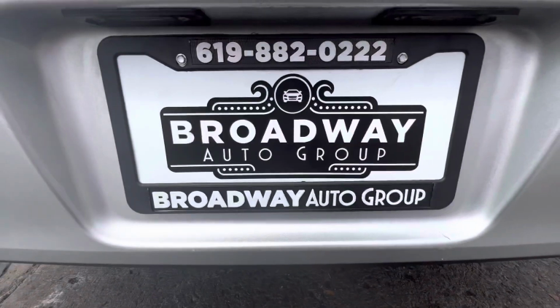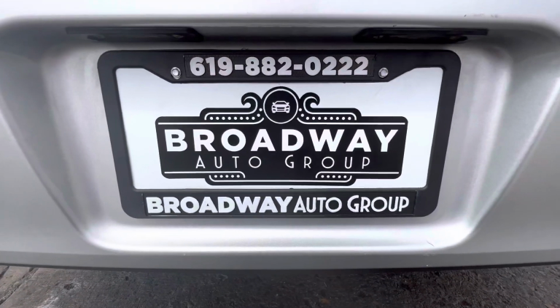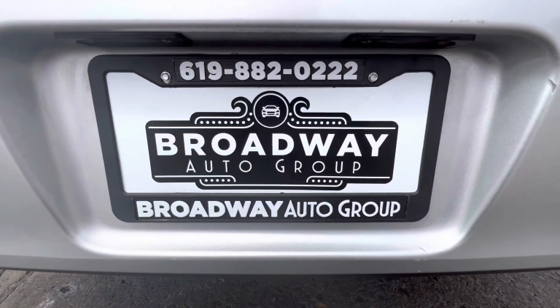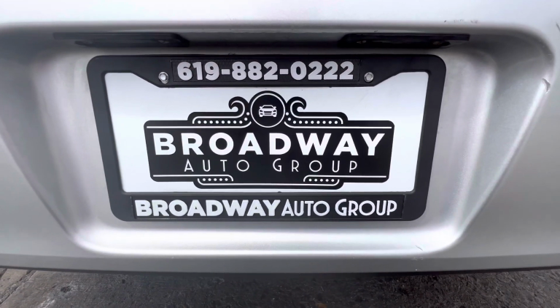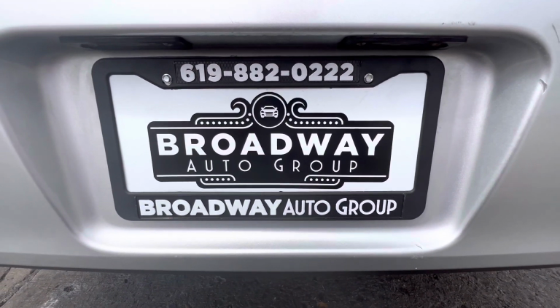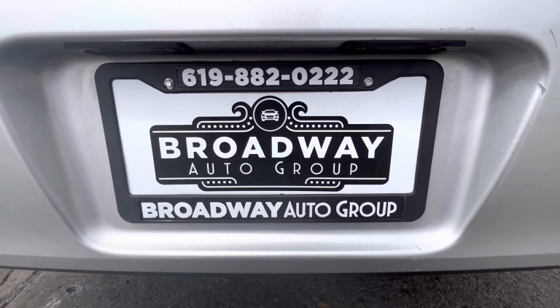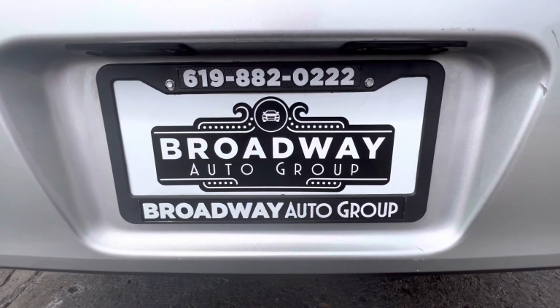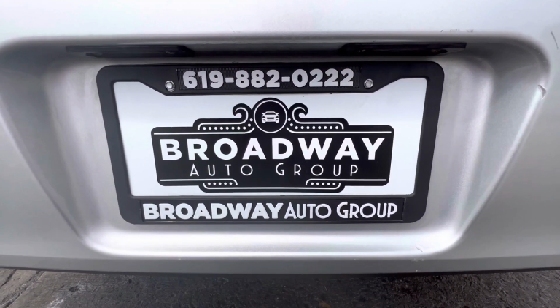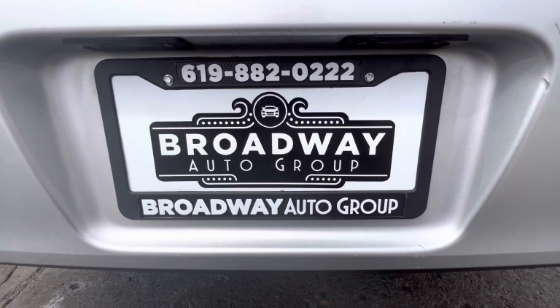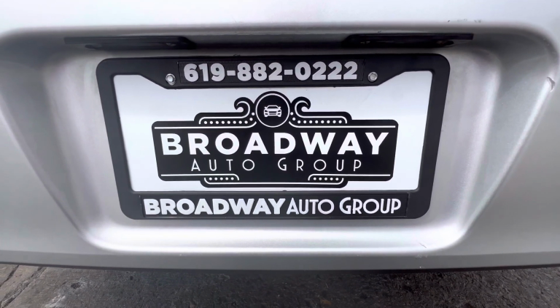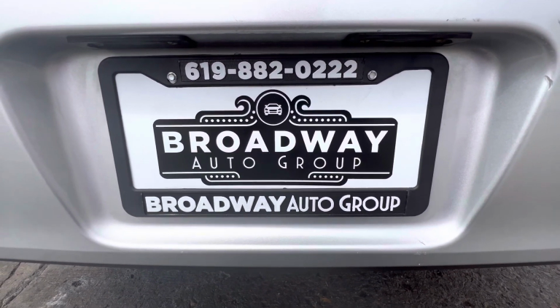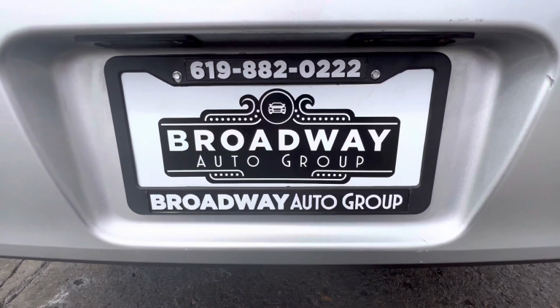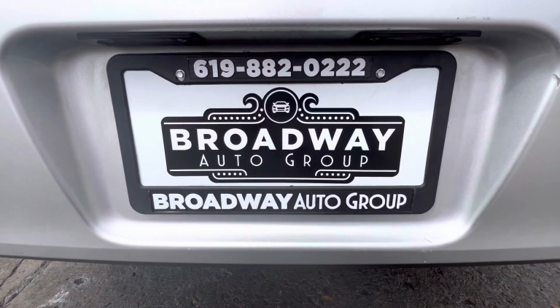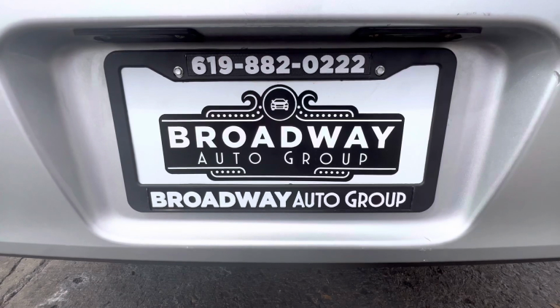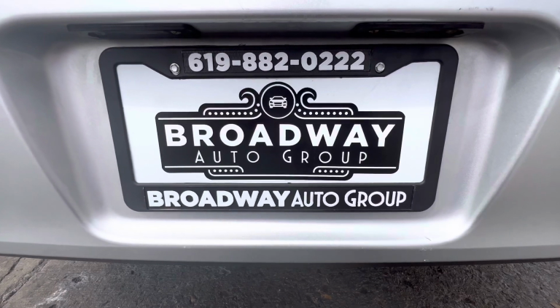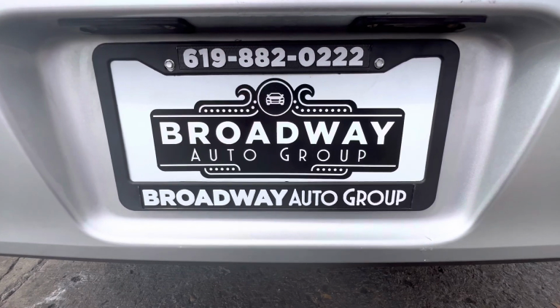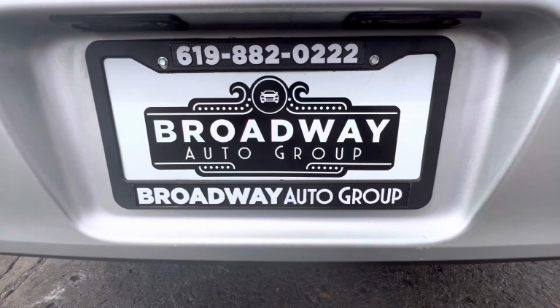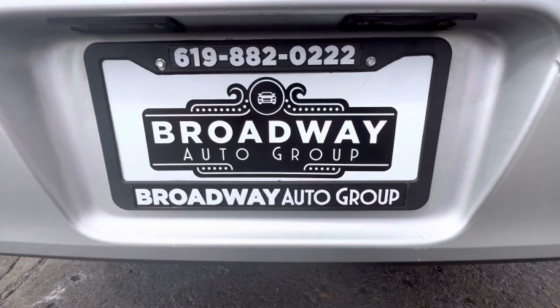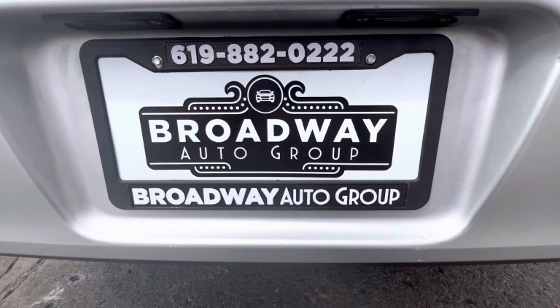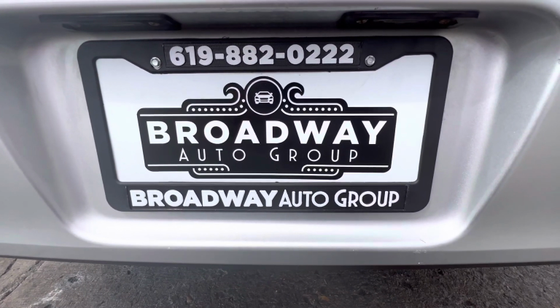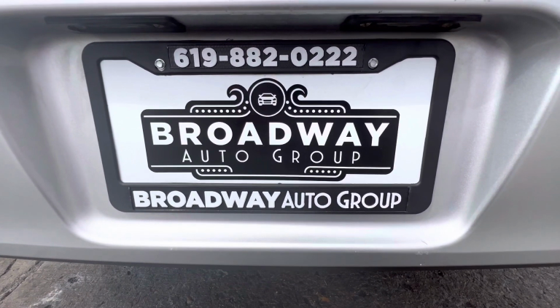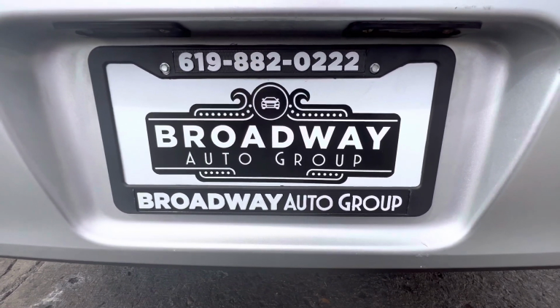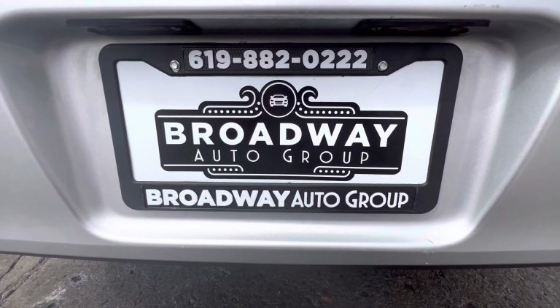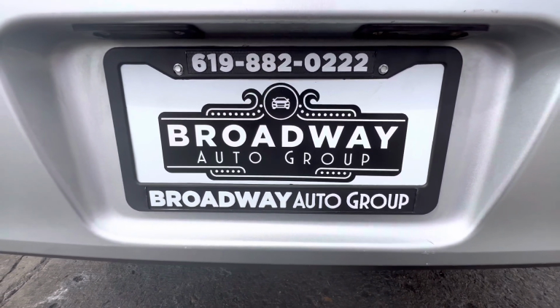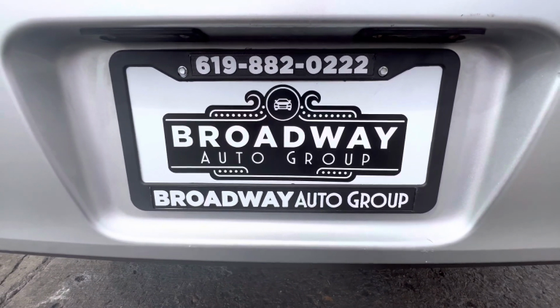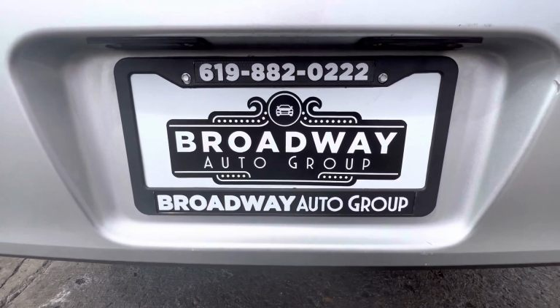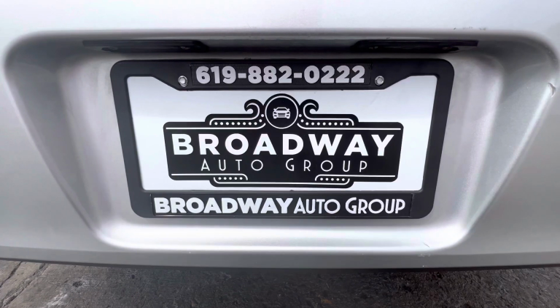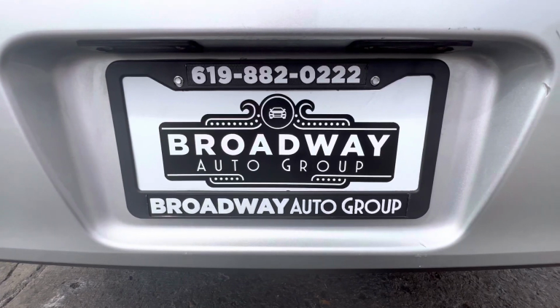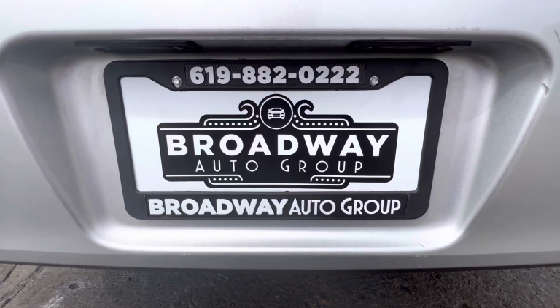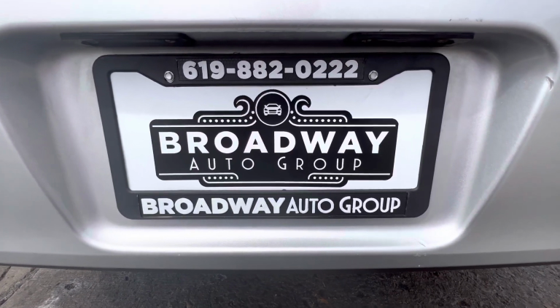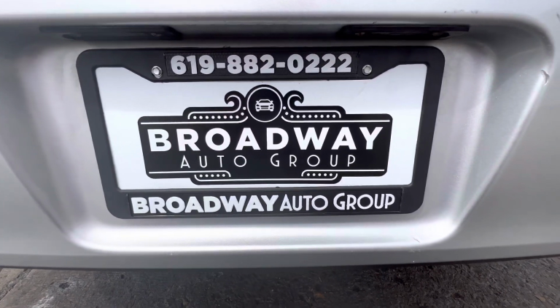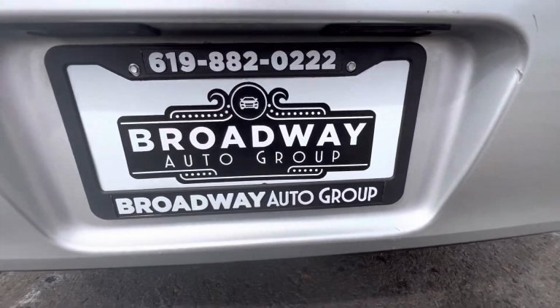Come see us at Broadway Auto Group, 898 Broadway, Chula Vista, California 91911. Or drop us a line at 619-882-0222. Or visit us on the web at UsedCarsChulaVista.com.